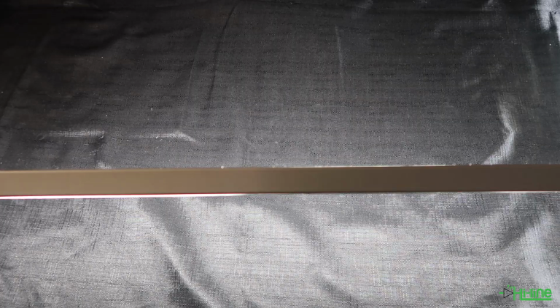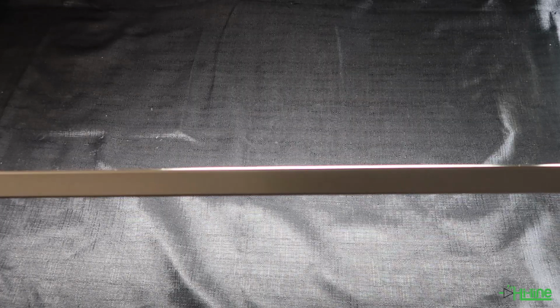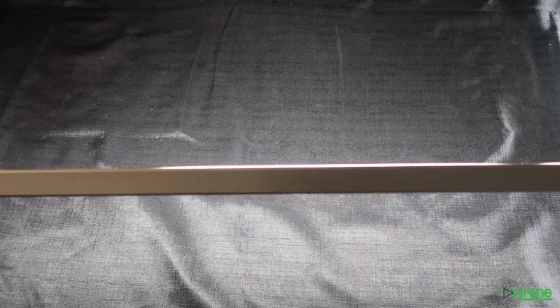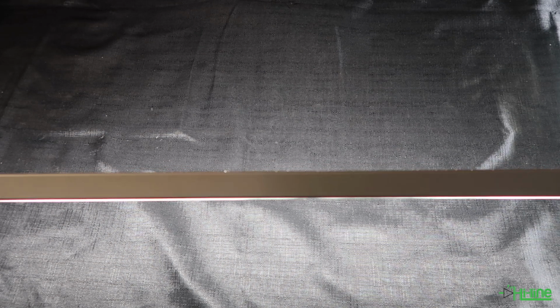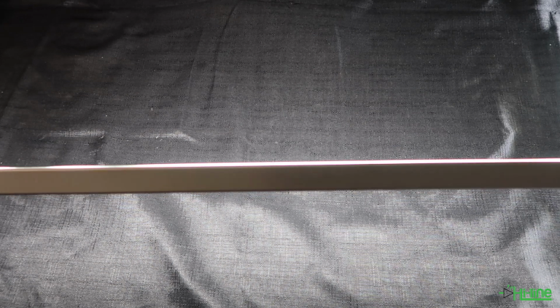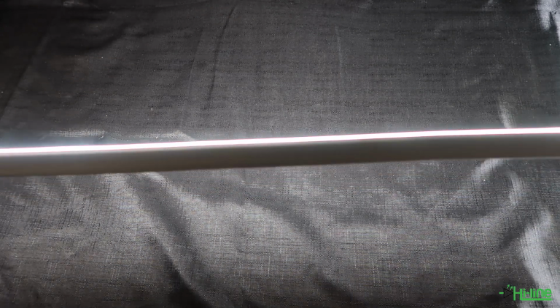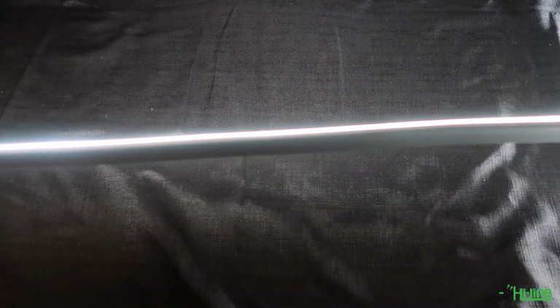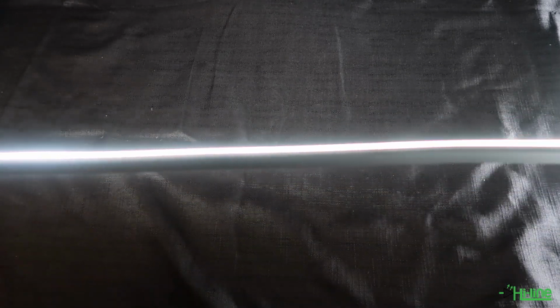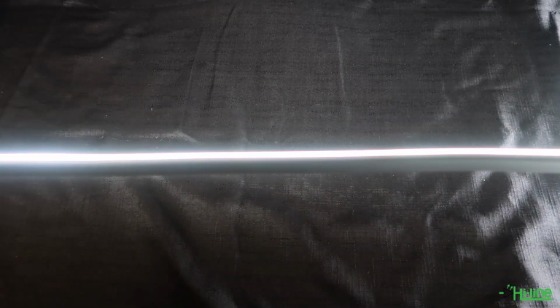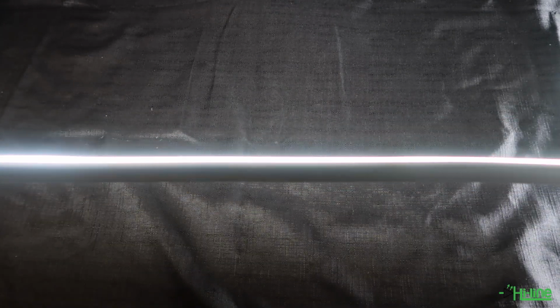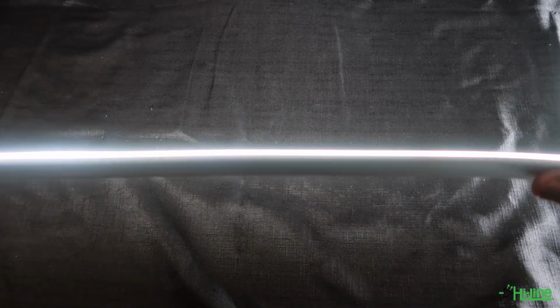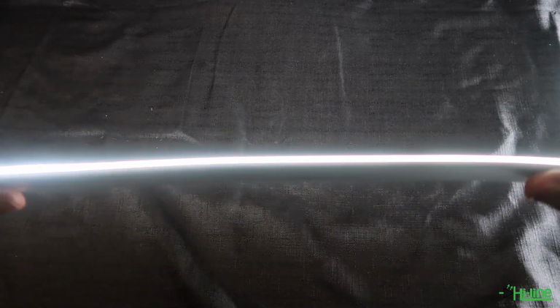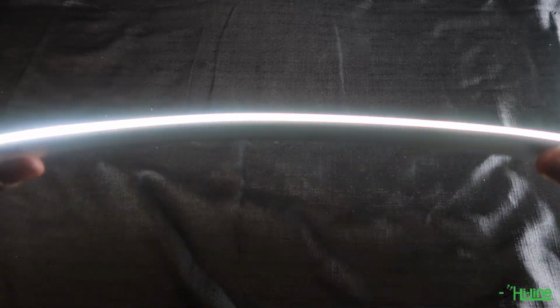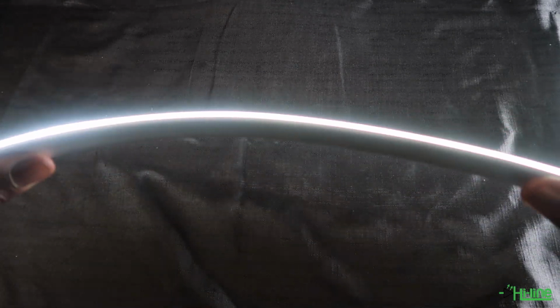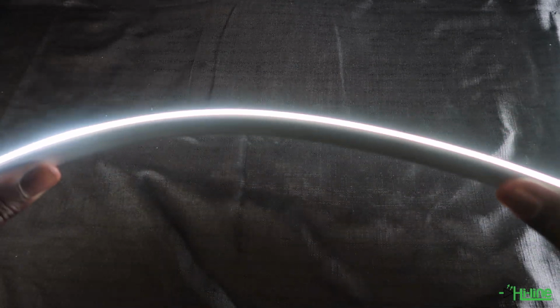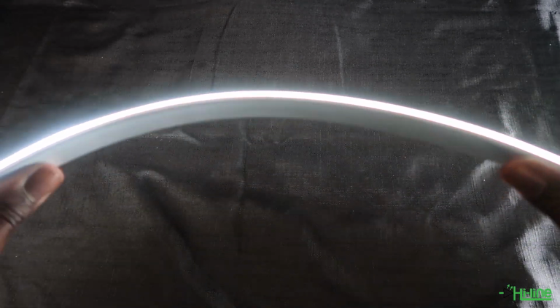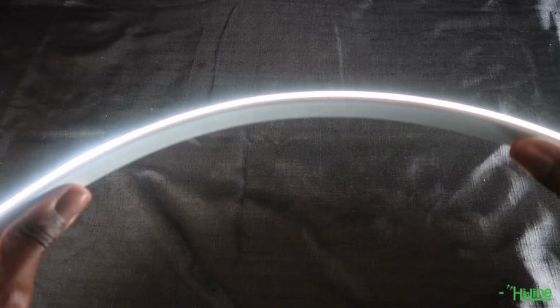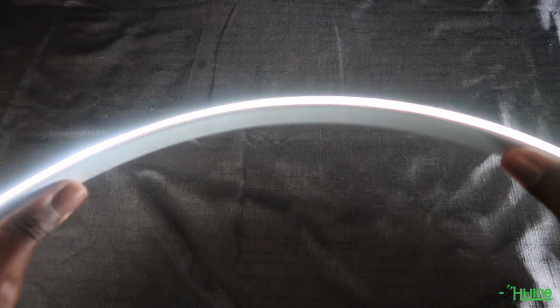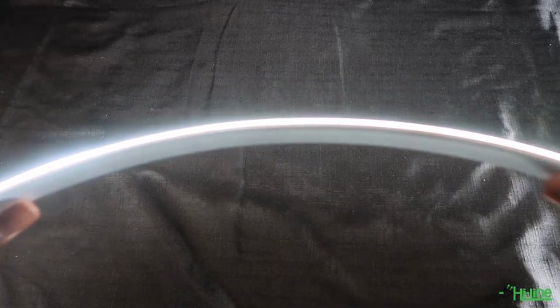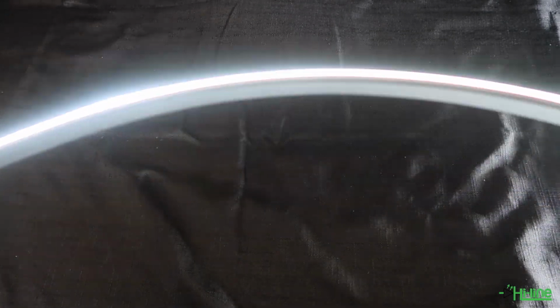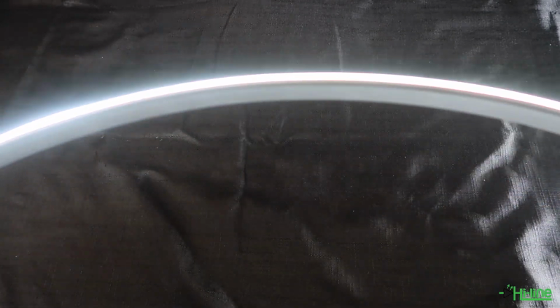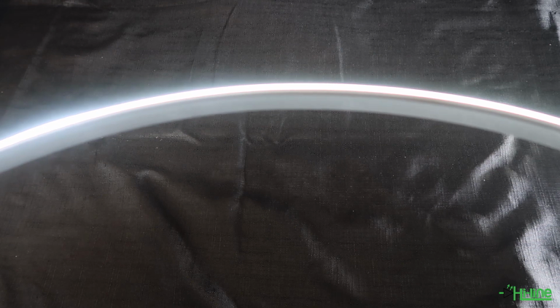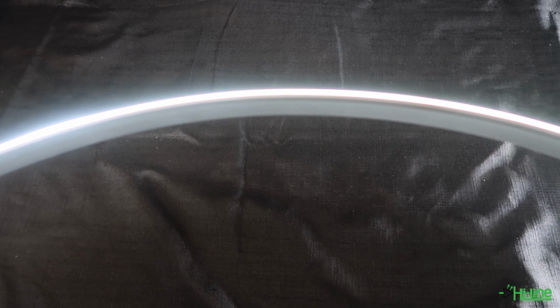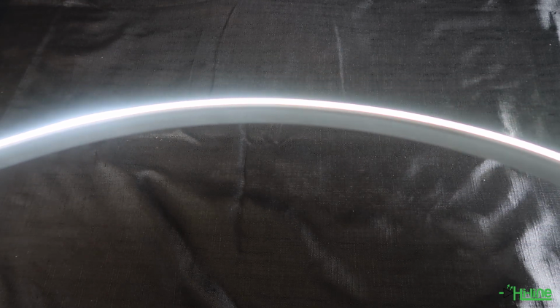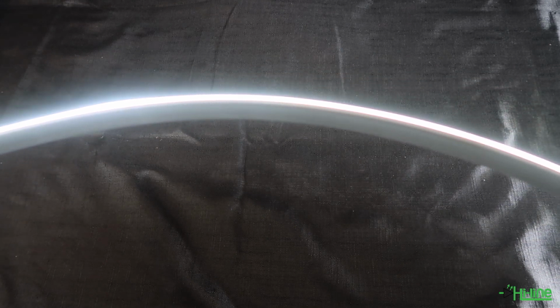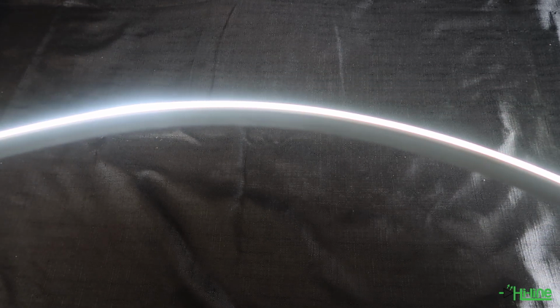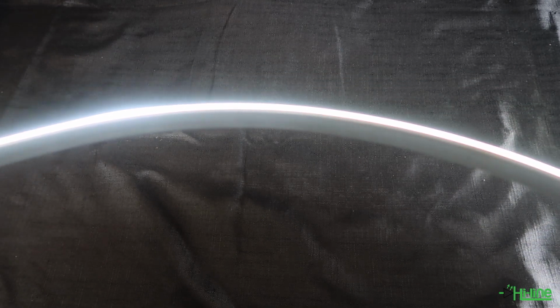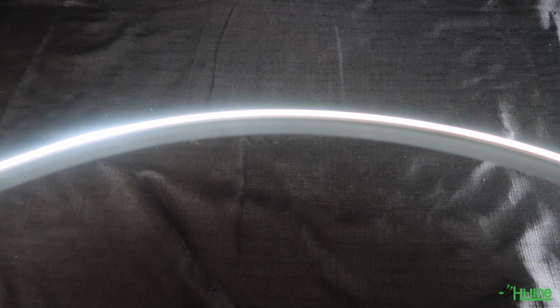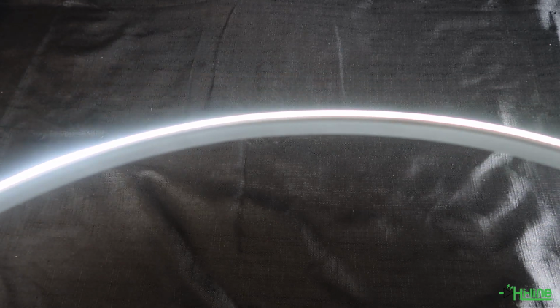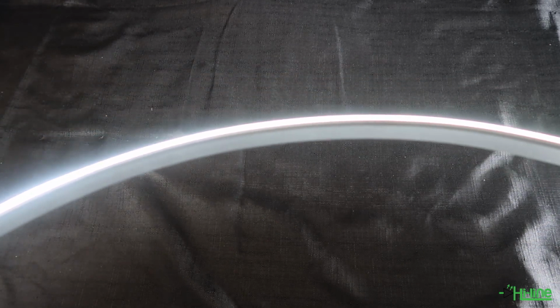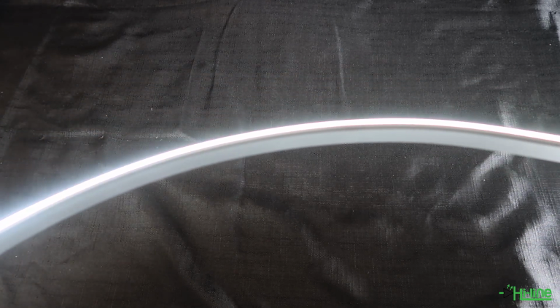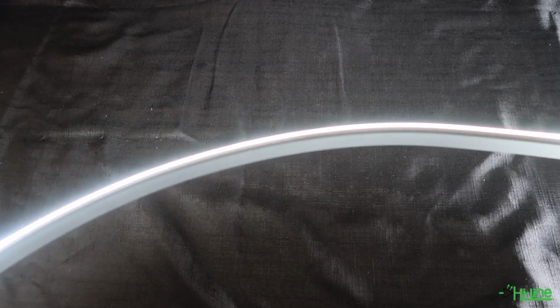You'll be able to fit this LED strip into virtually any LED profile, as it has a 10 millimeter width and a 2 millimeter height.